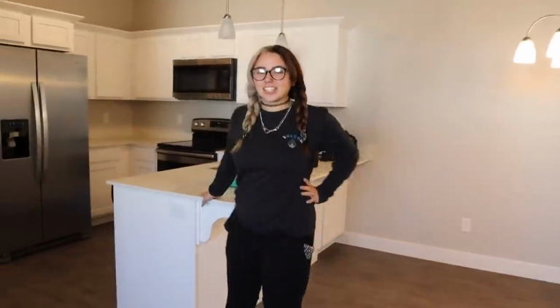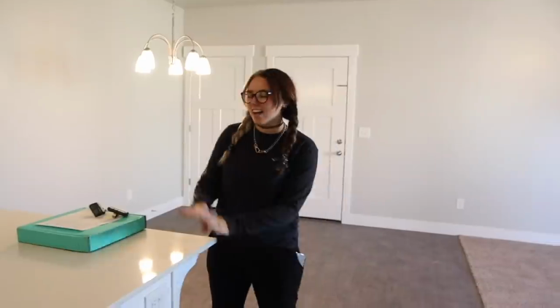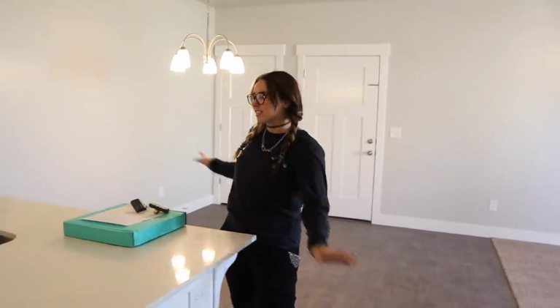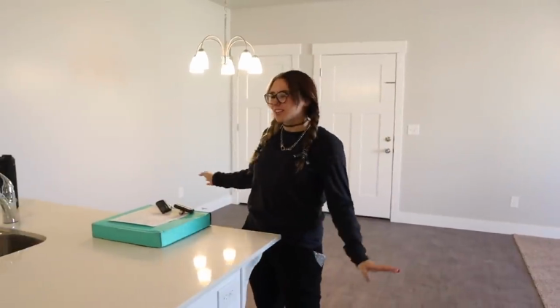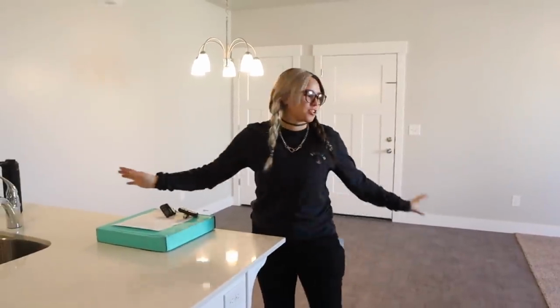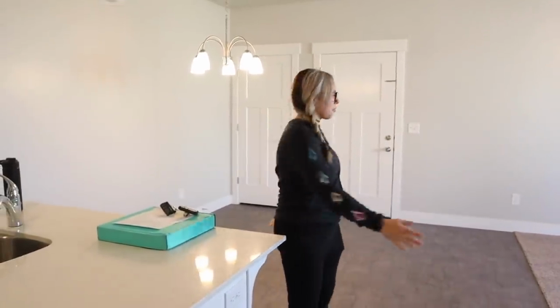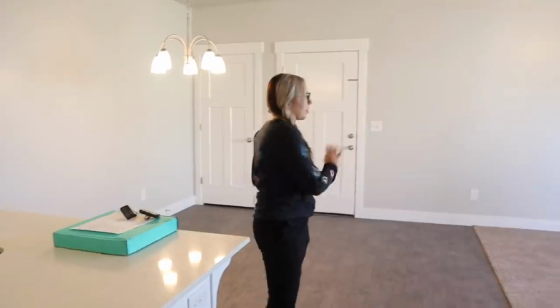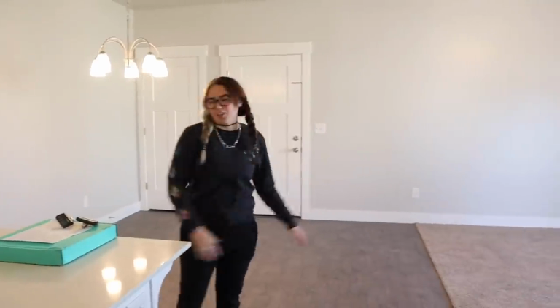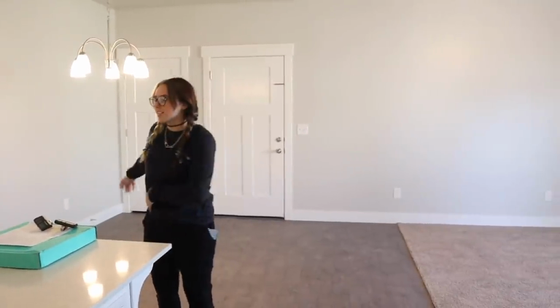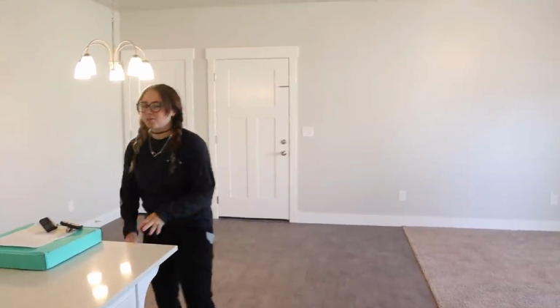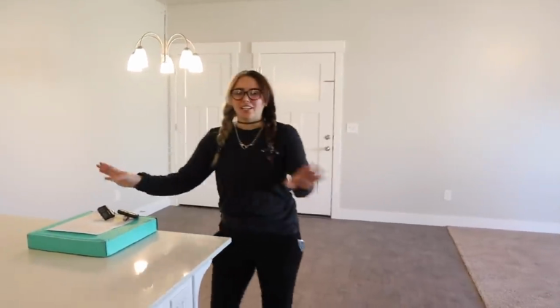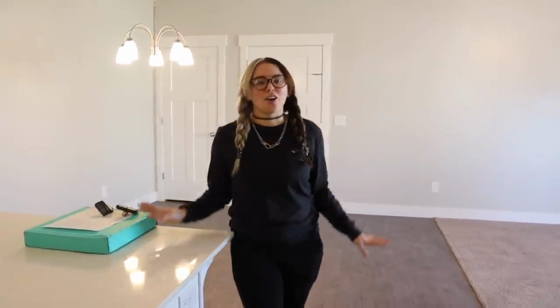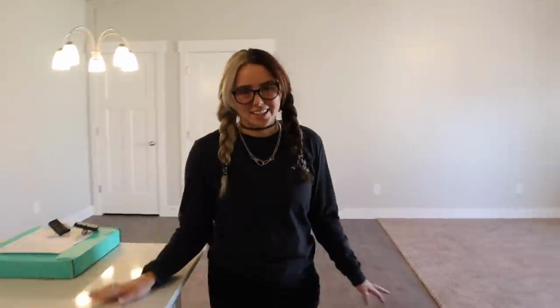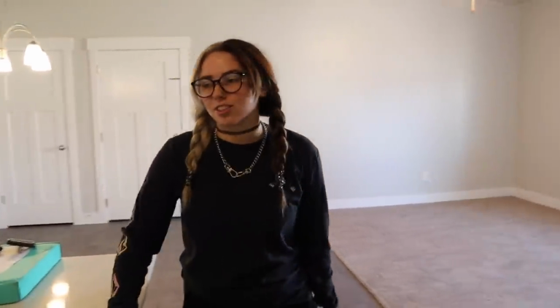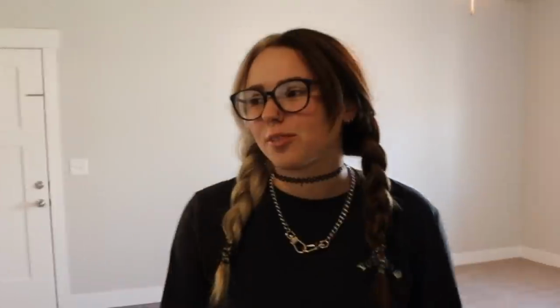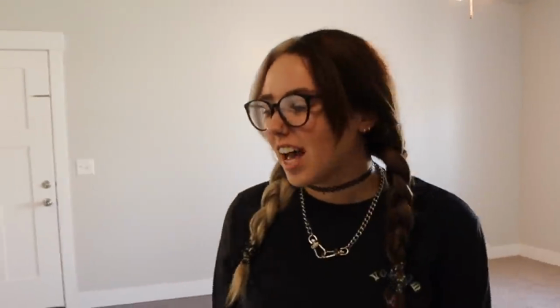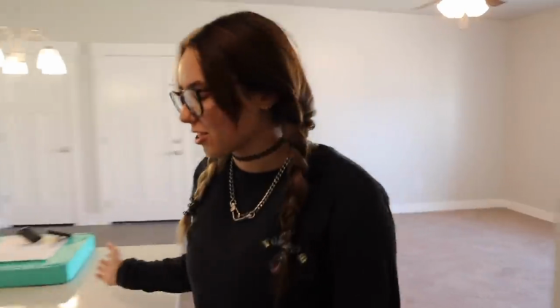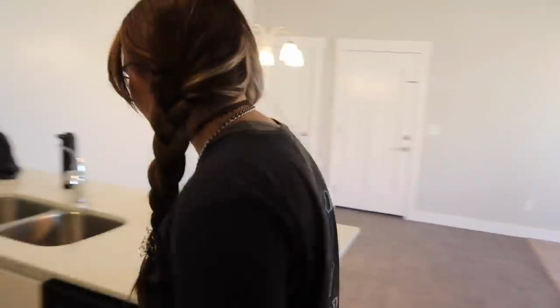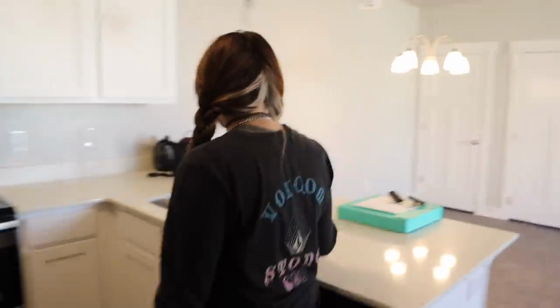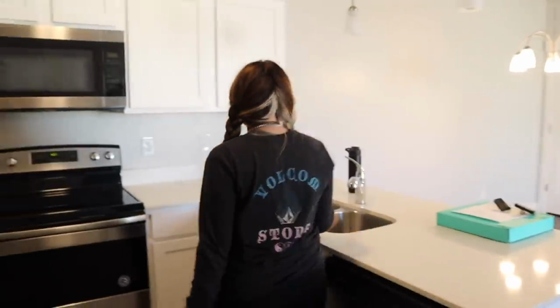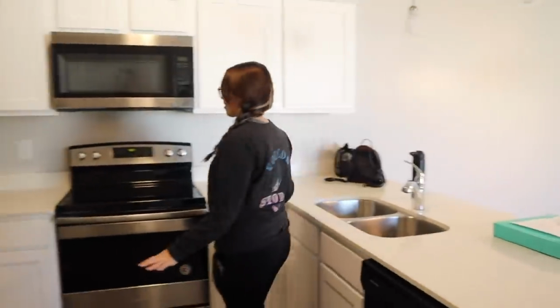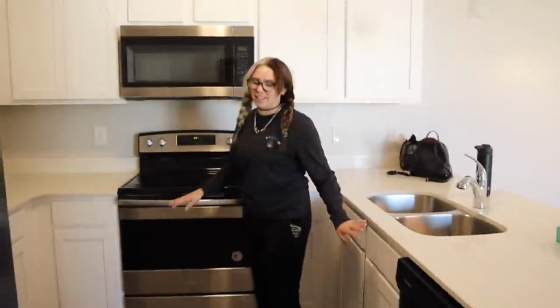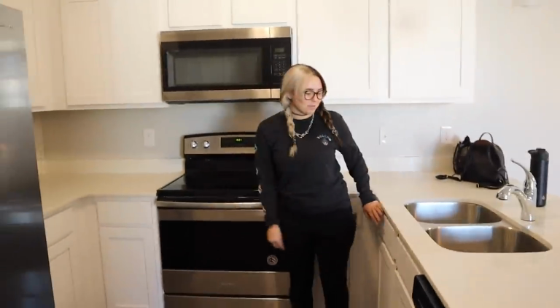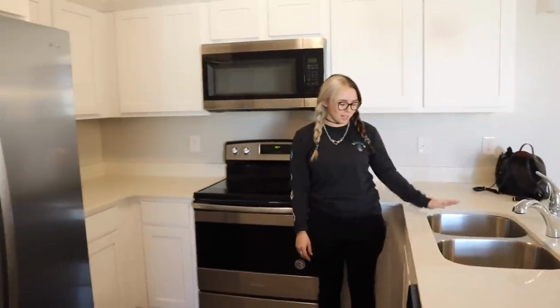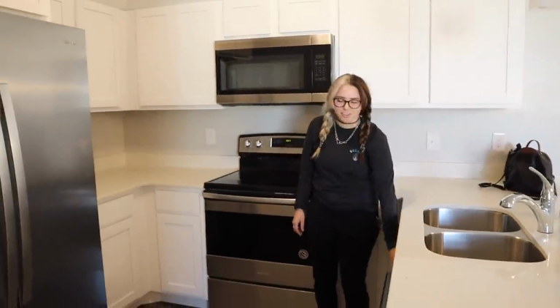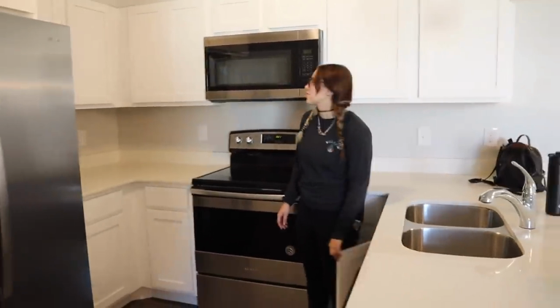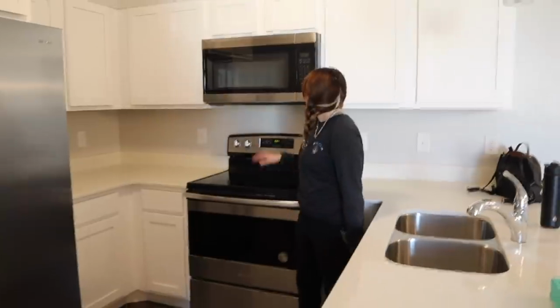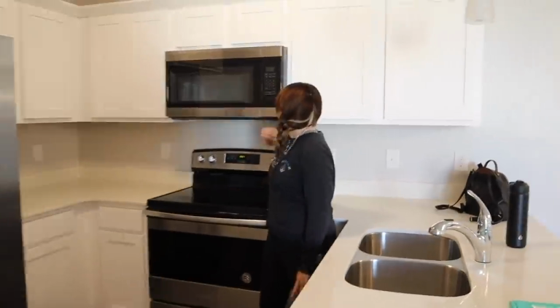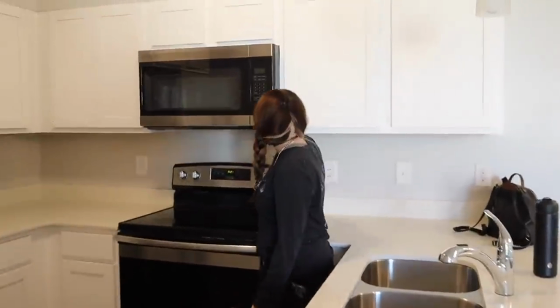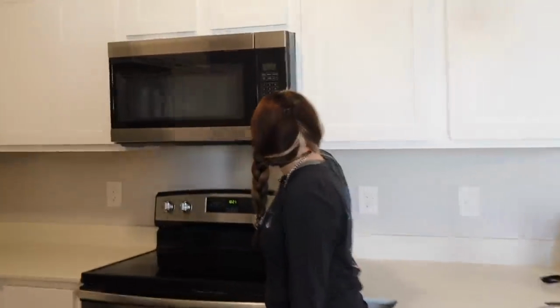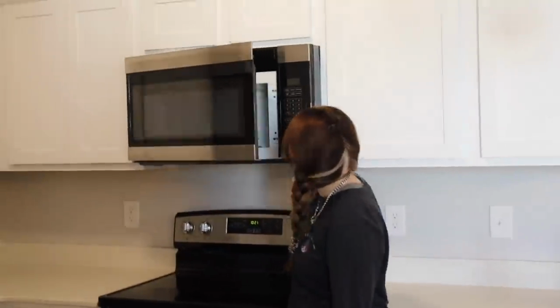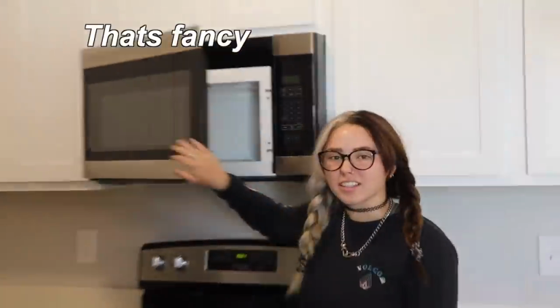I love this layout because it's super open — you've got living room, dining room, and kitchen all connected, which is so nice. Just look how good this kitchen is: white cabinets, white countertops. It's beautiful — oh, that's fancy.